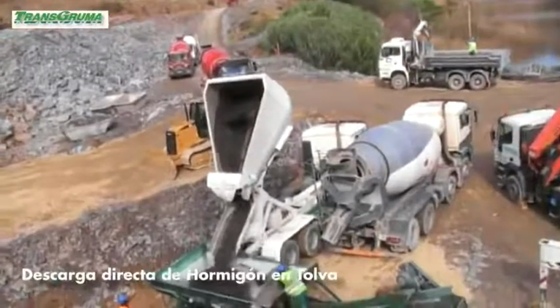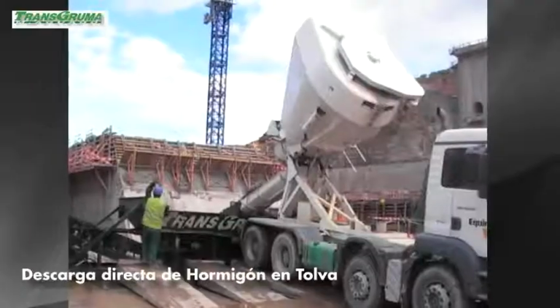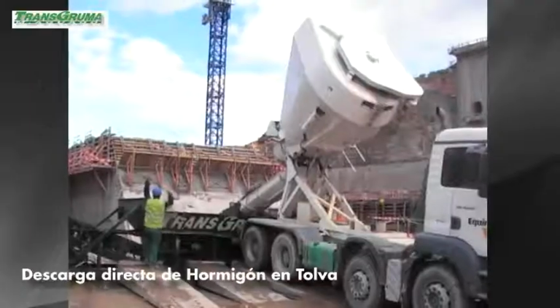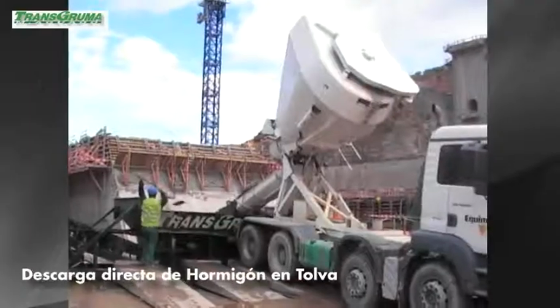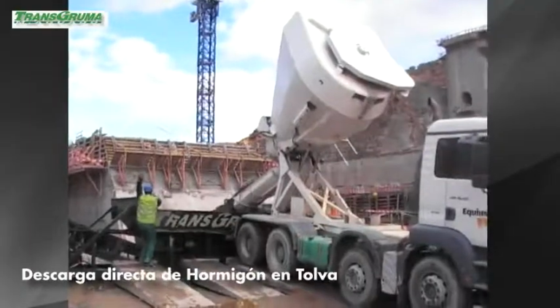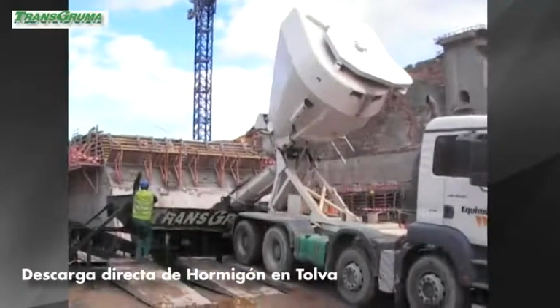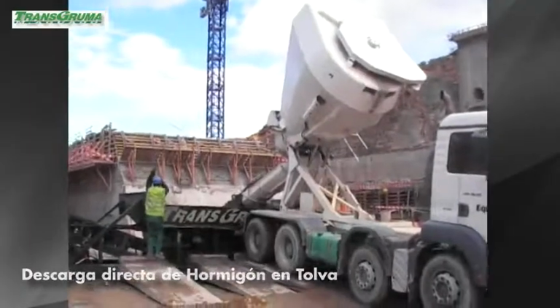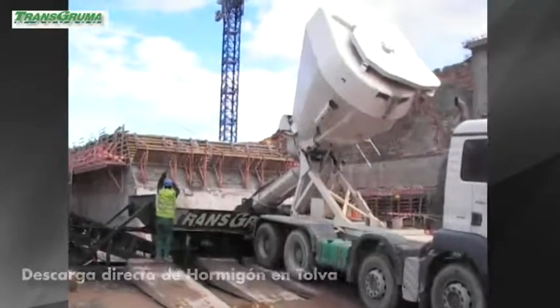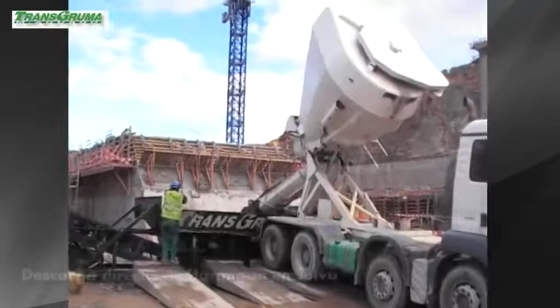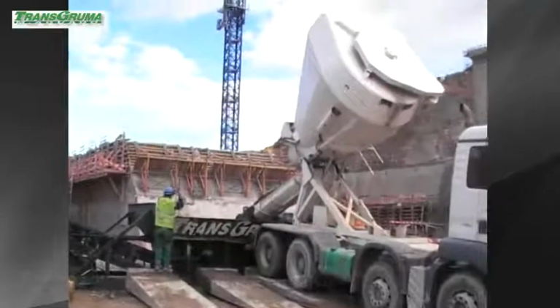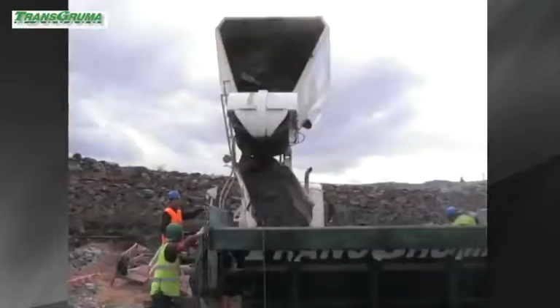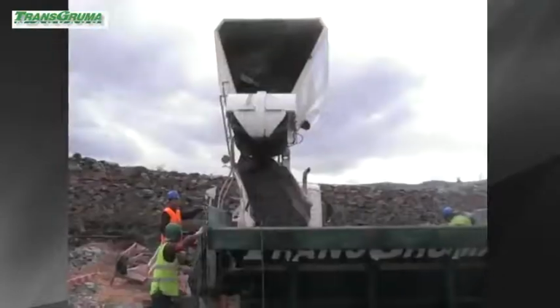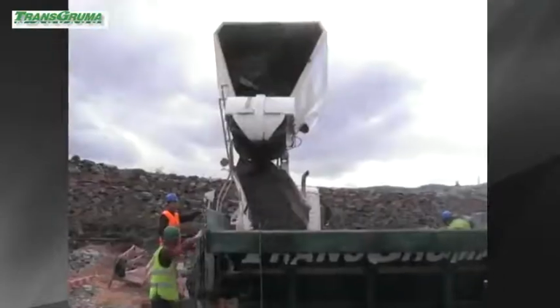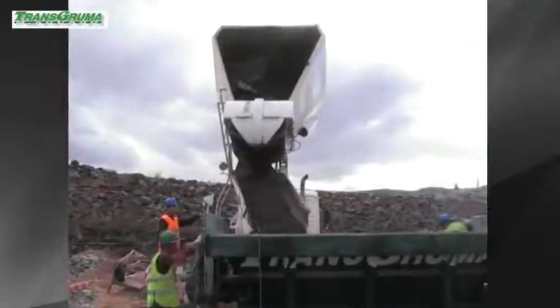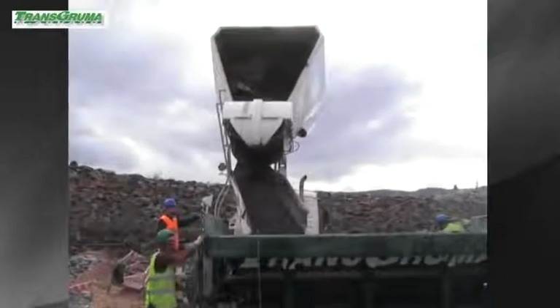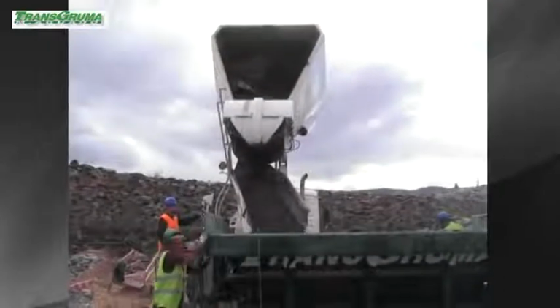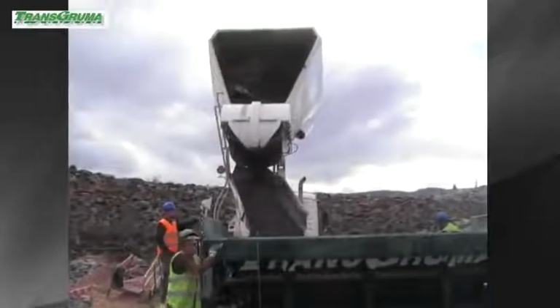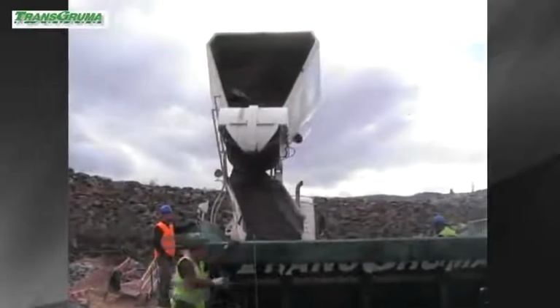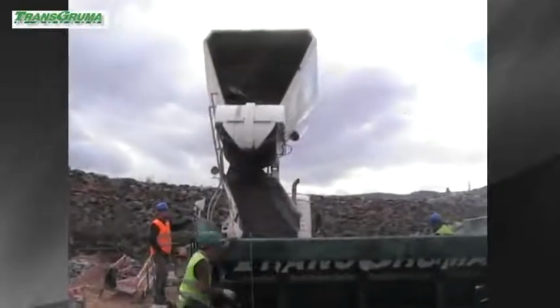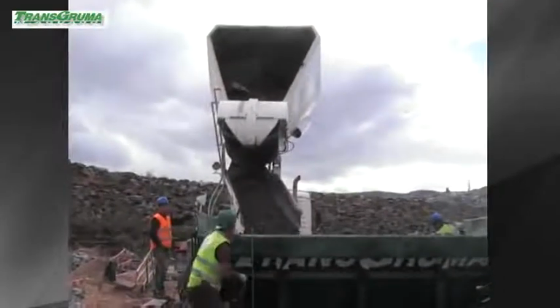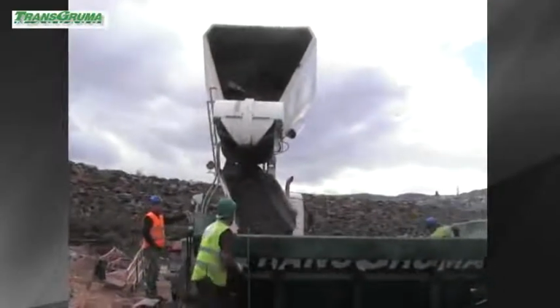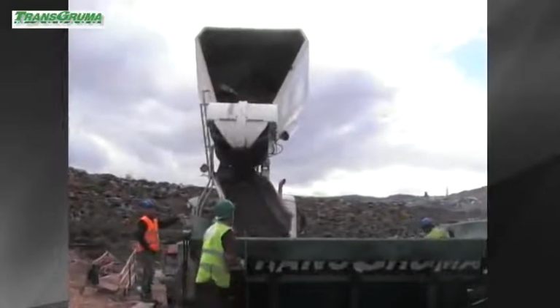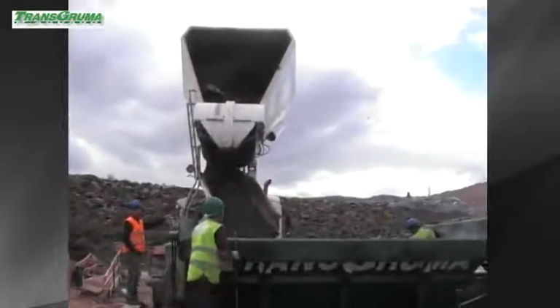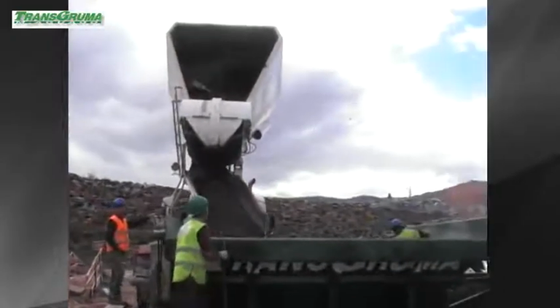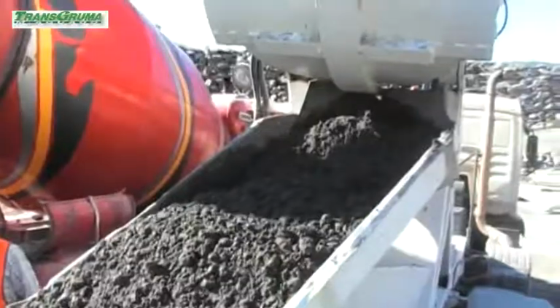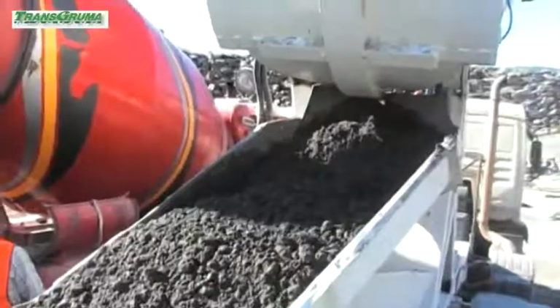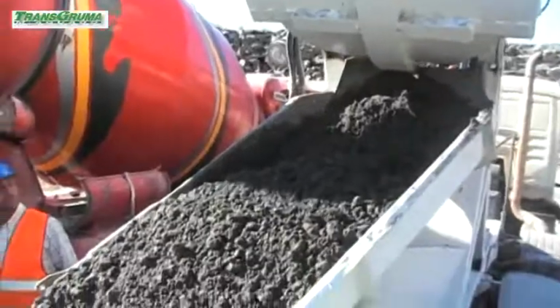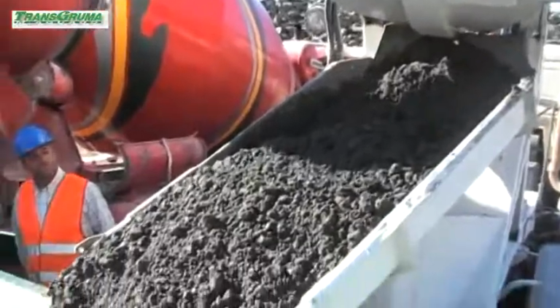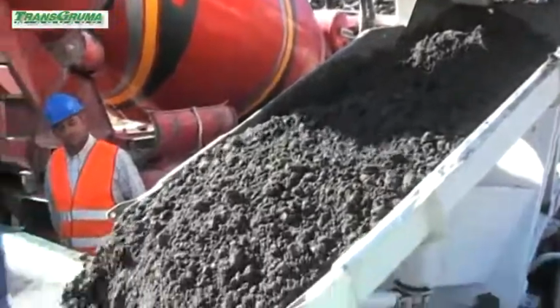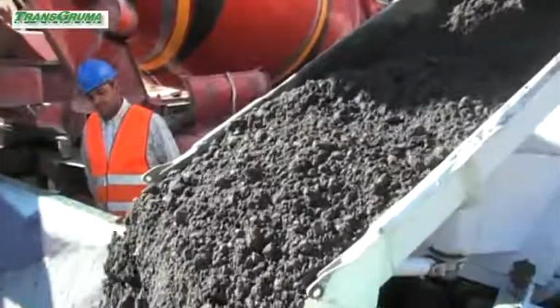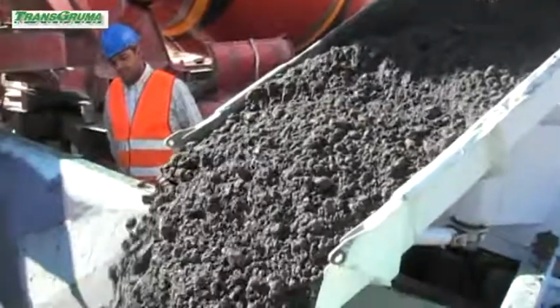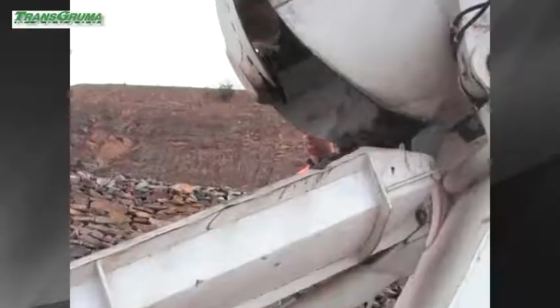The aggregate gets to the worksite on trucks, which are directly unloaded on a hopper unloader onto the telebelt, avoiding the need to collect the aggregate at the worksite.